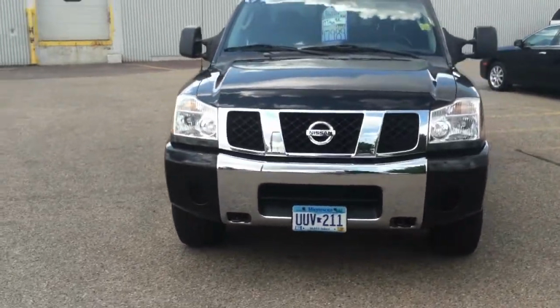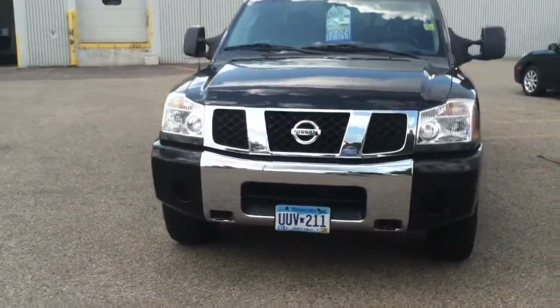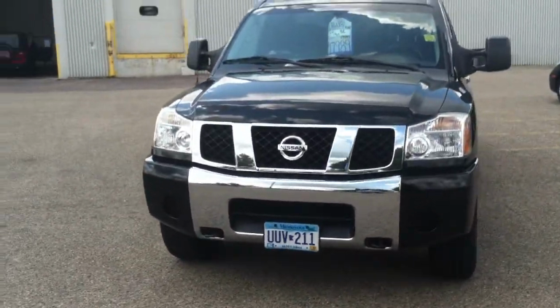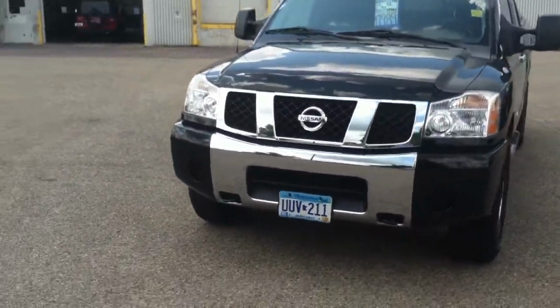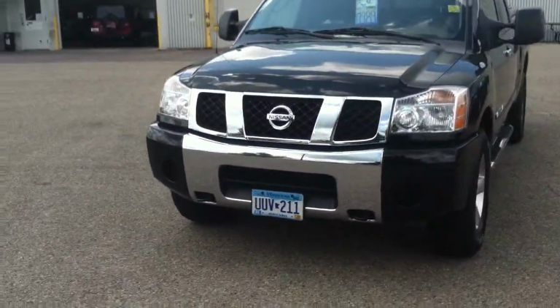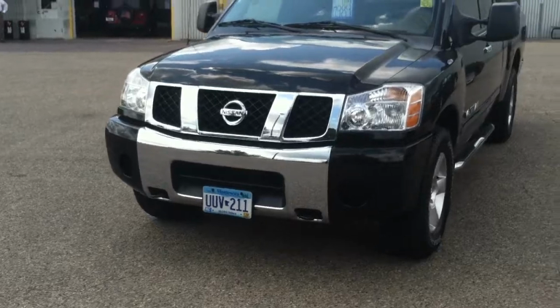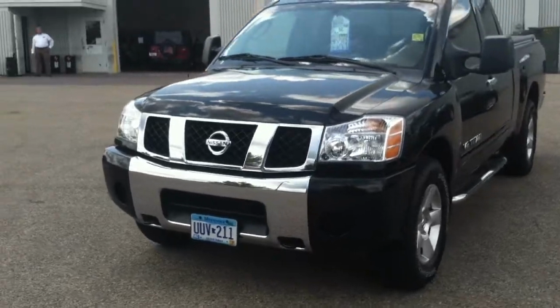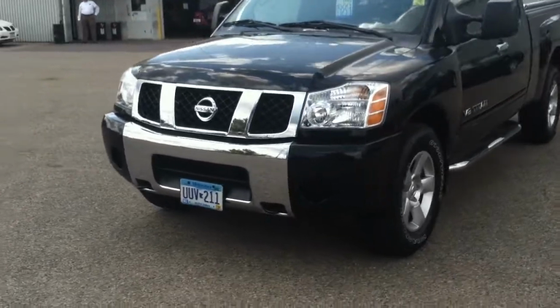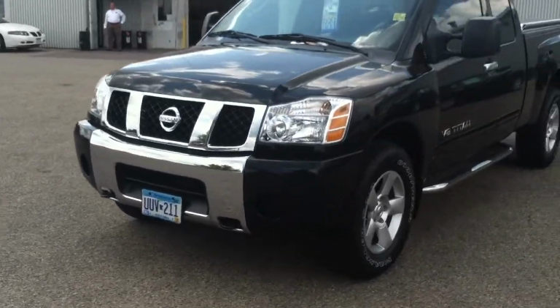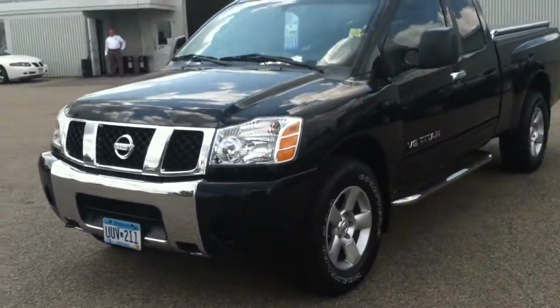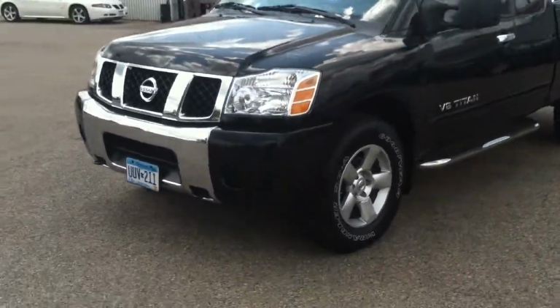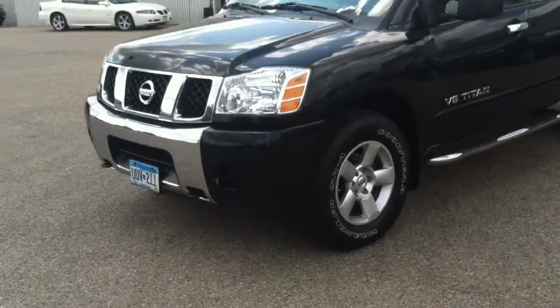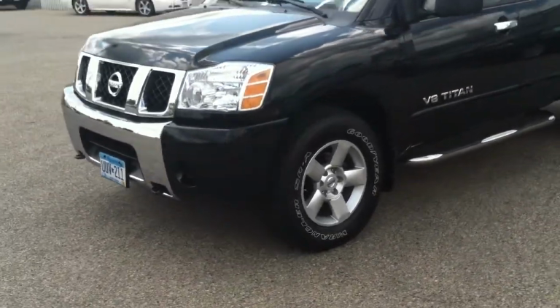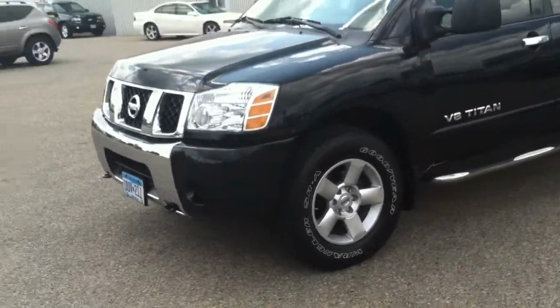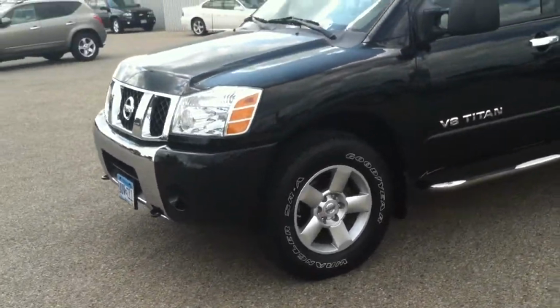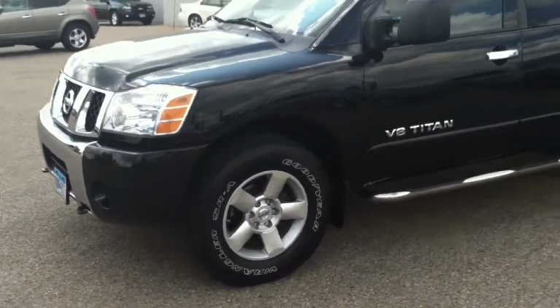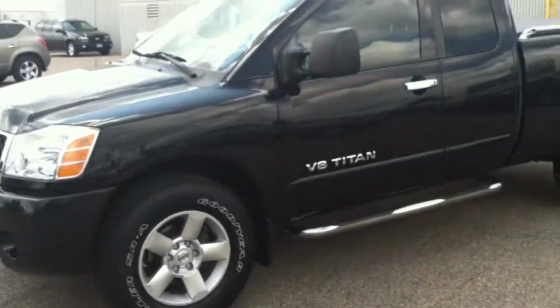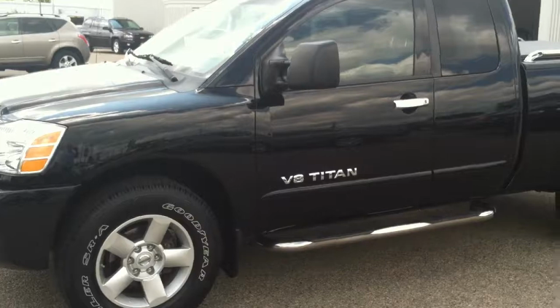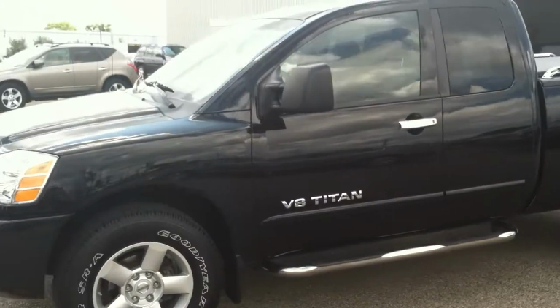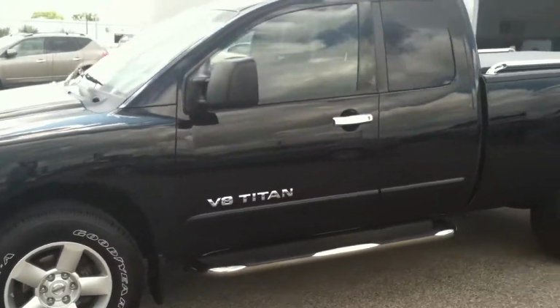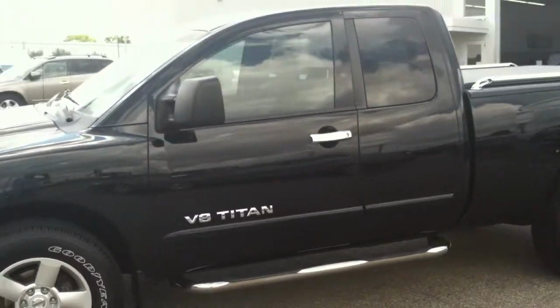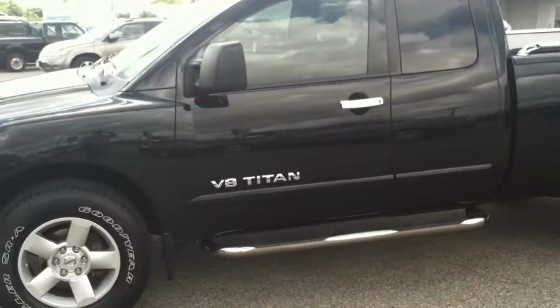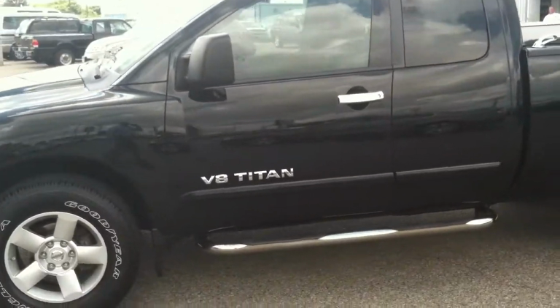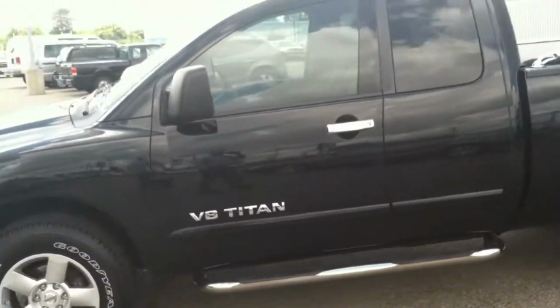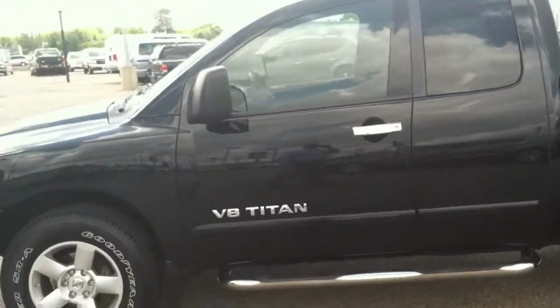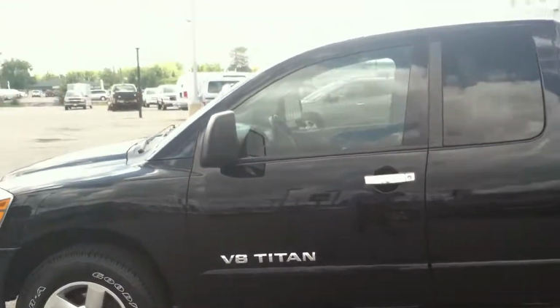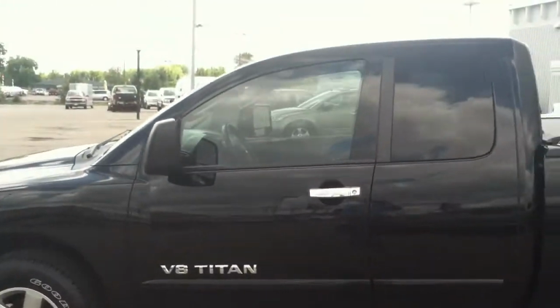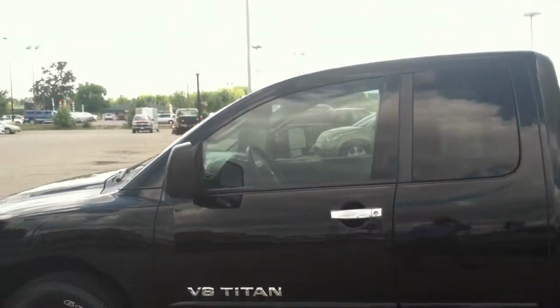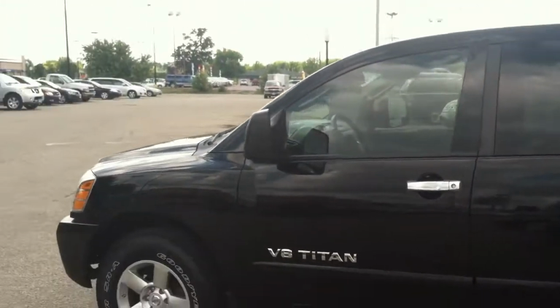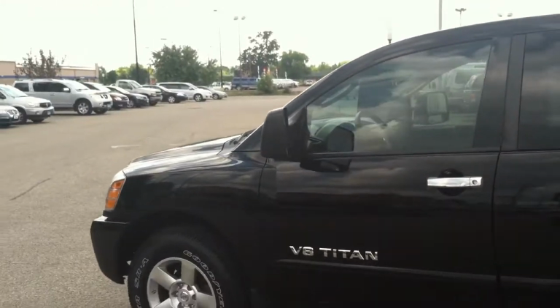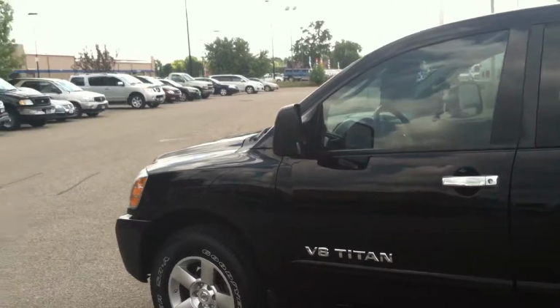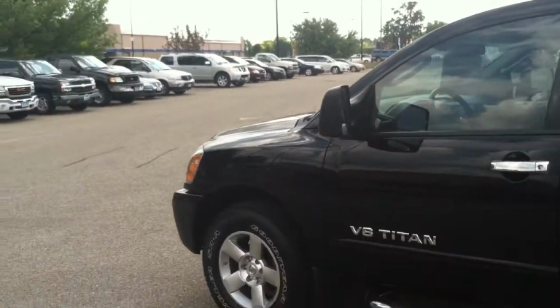Tow hooks mounted low on the front end — black and chrome looks awesome together. The alloy wheels, new tires. As you can see, you've got running boards already installed, and the nice big mirrors that give you the capability to see around the trailer when you're towing it.